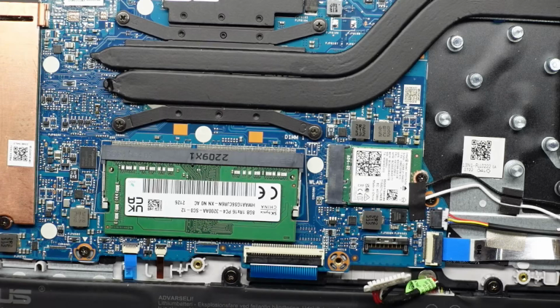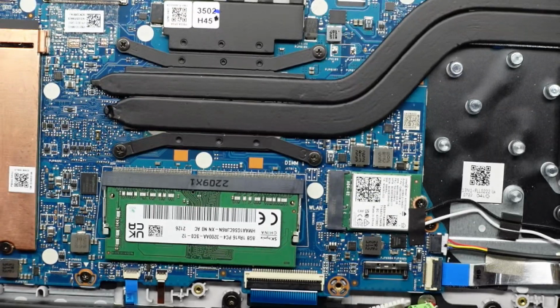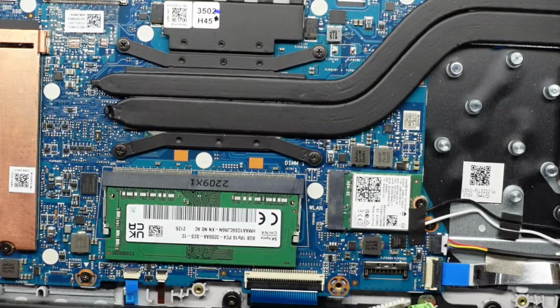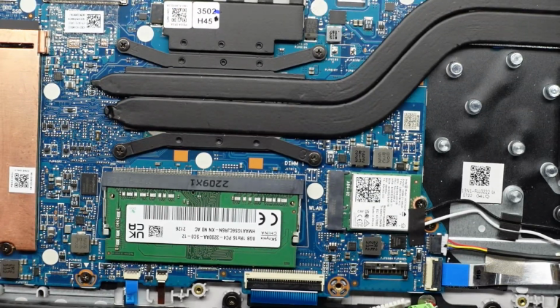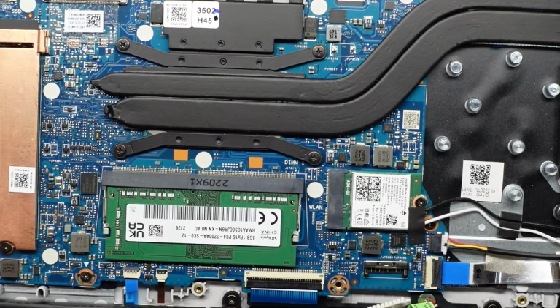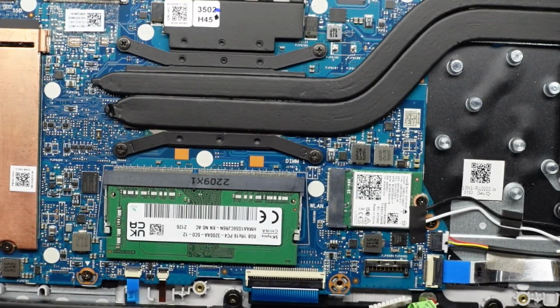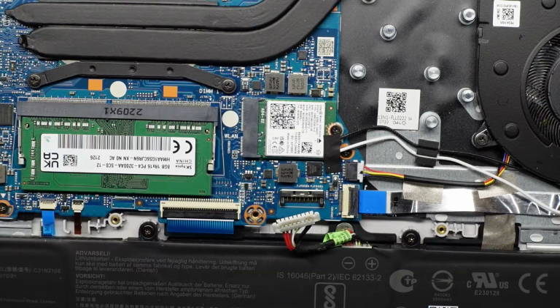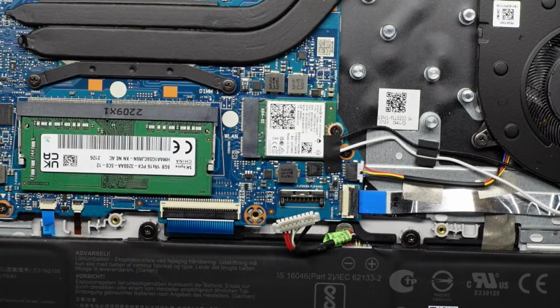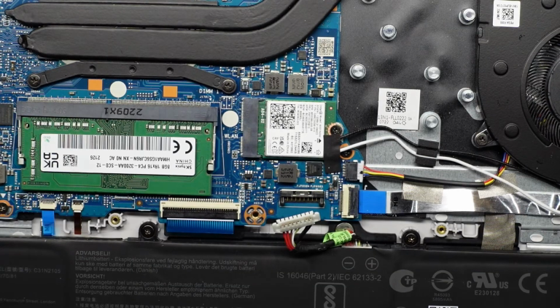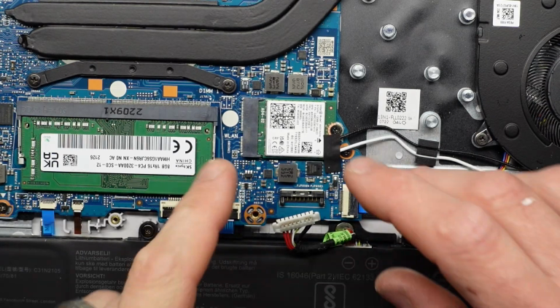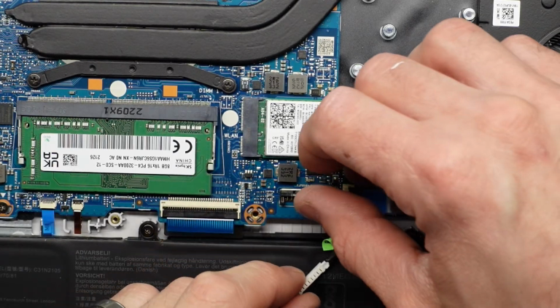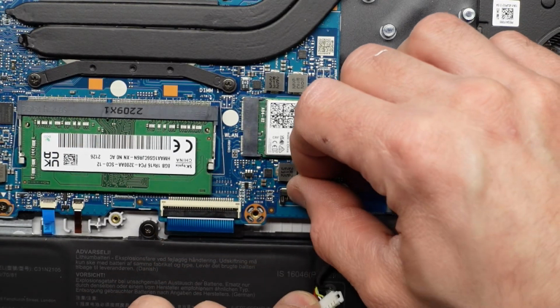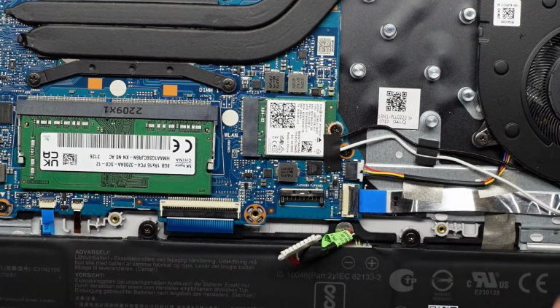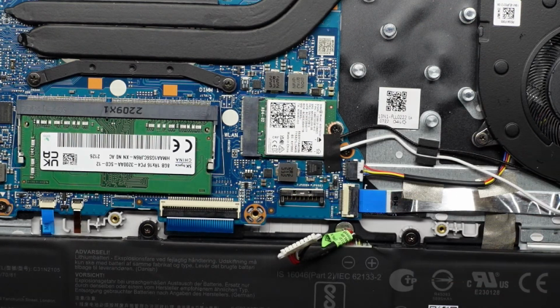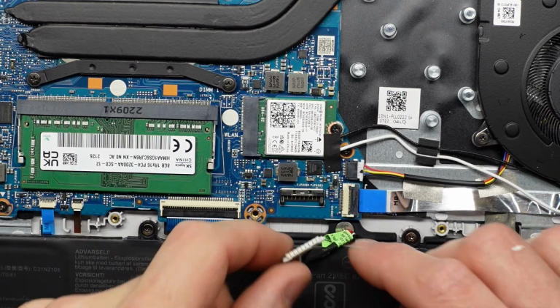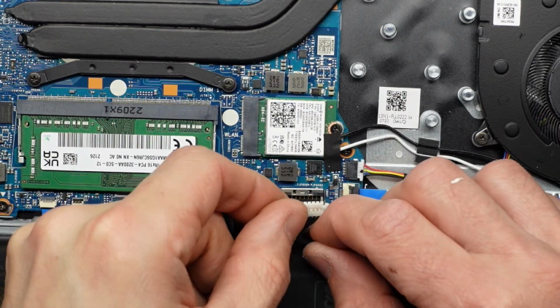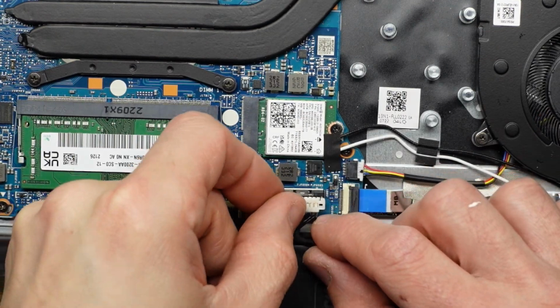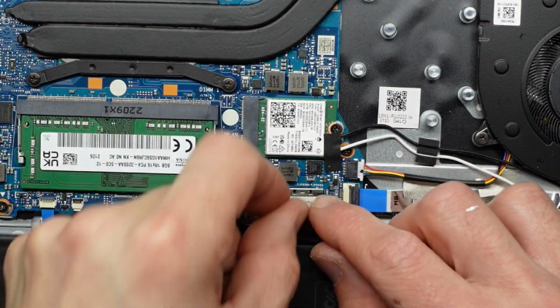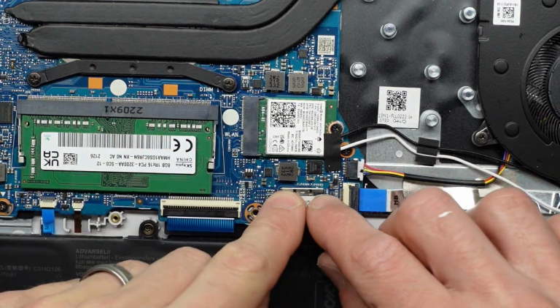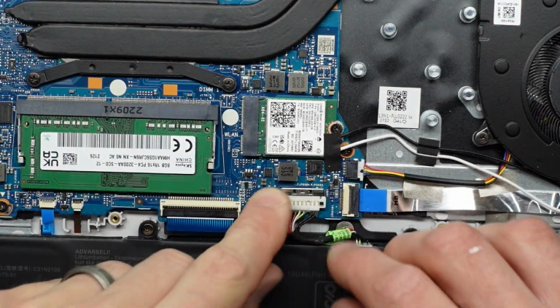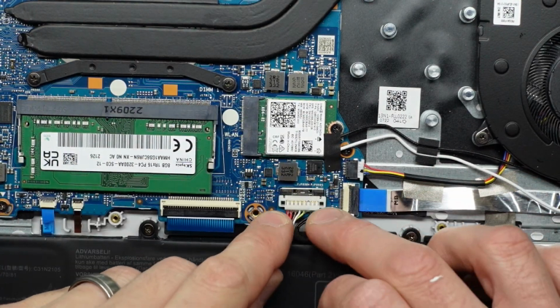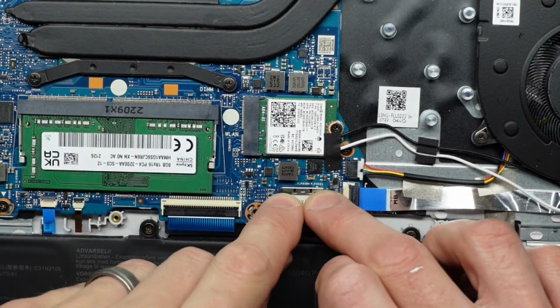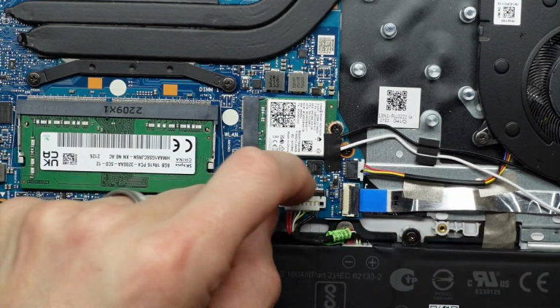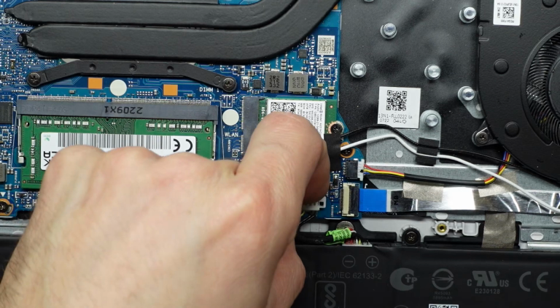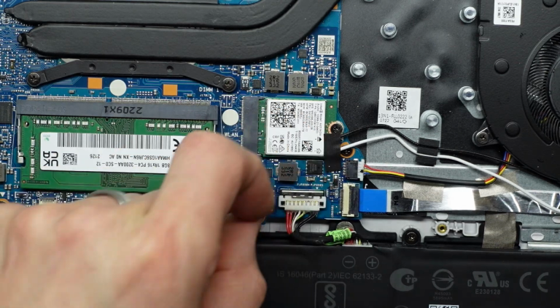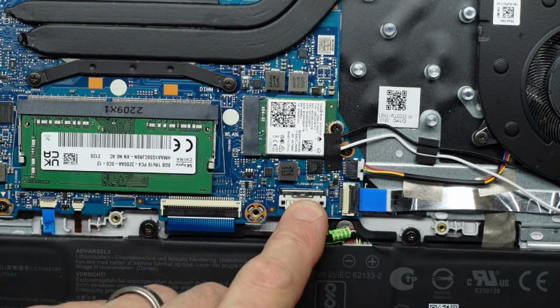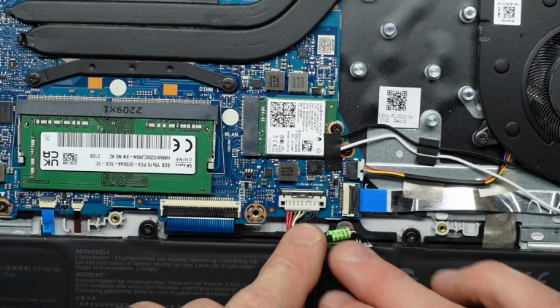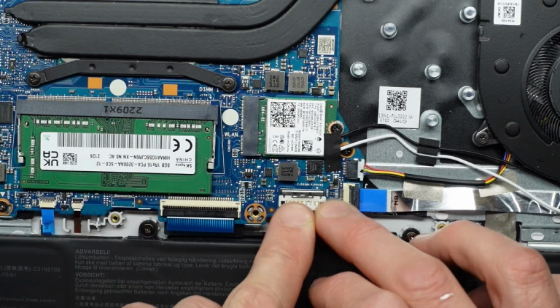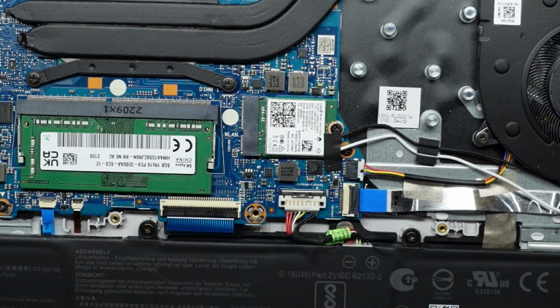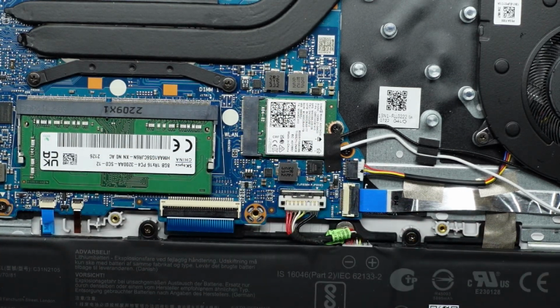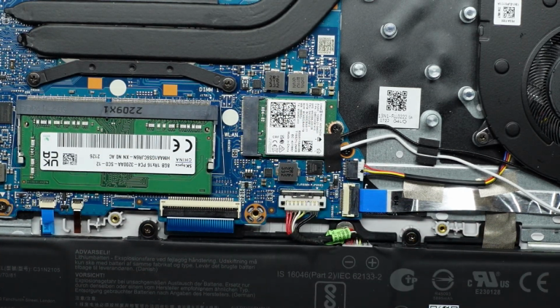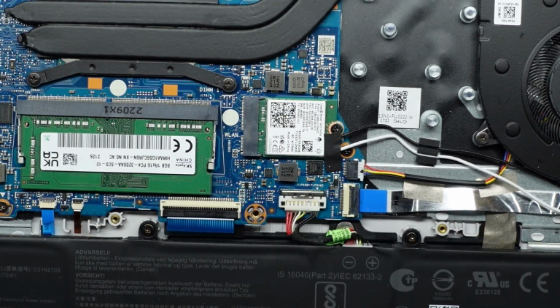Let's get this done and put the bottom cover back on once more. Make sure before you reassemble your machine to reconnect the battery — you should hear it click on. The metal cover goes over it and locks it into position.